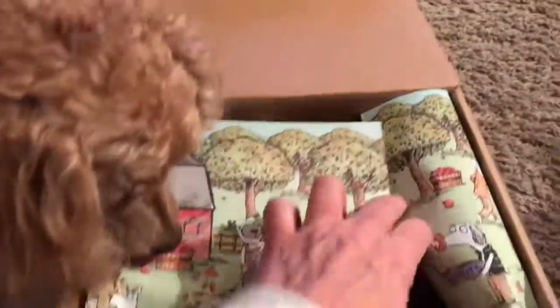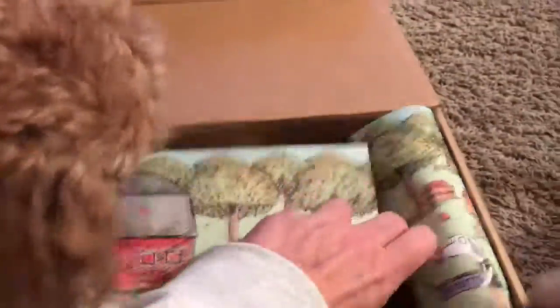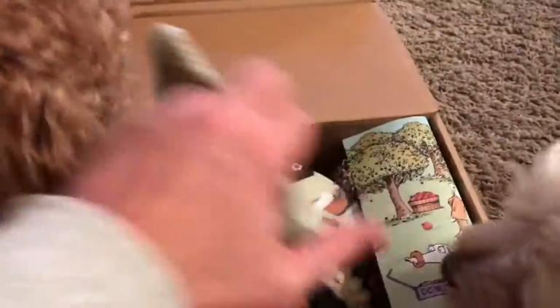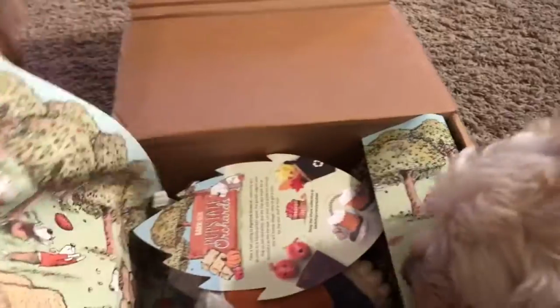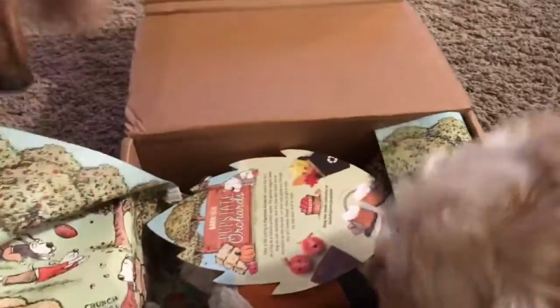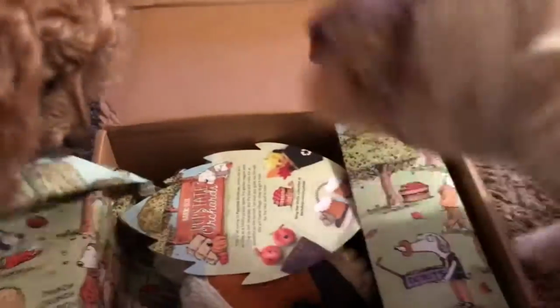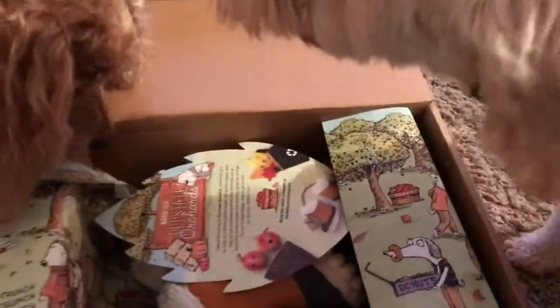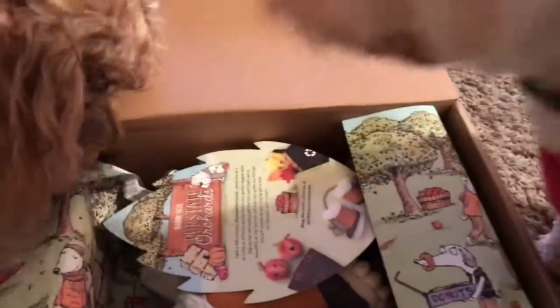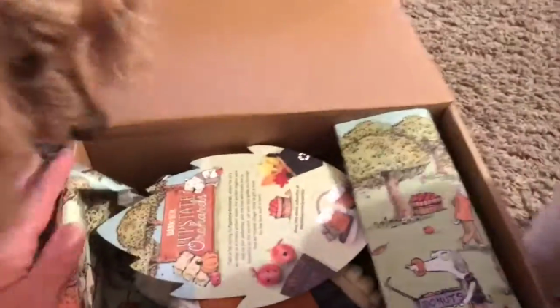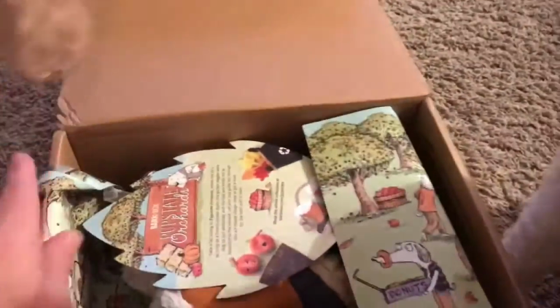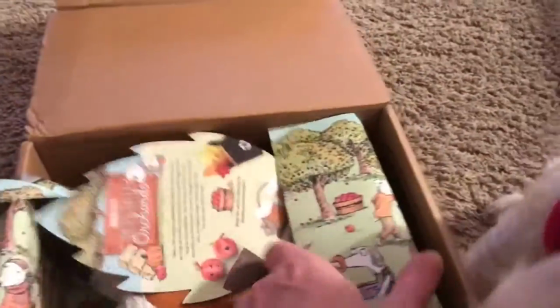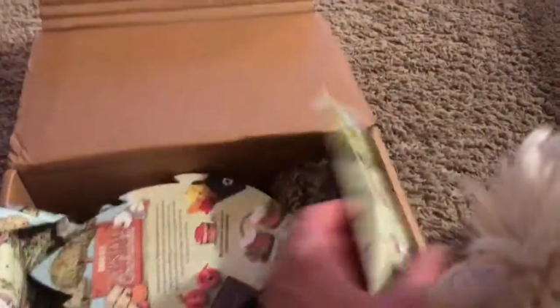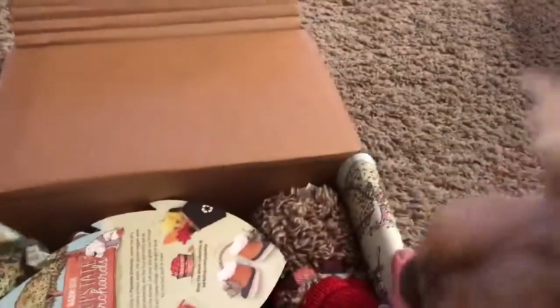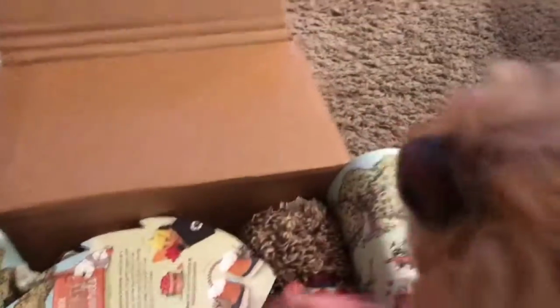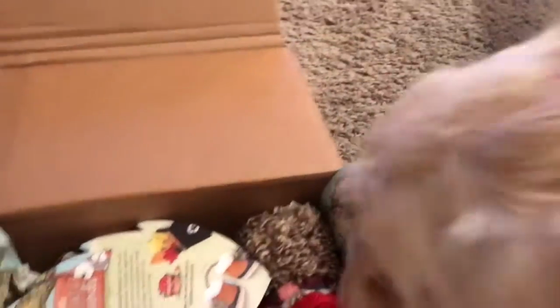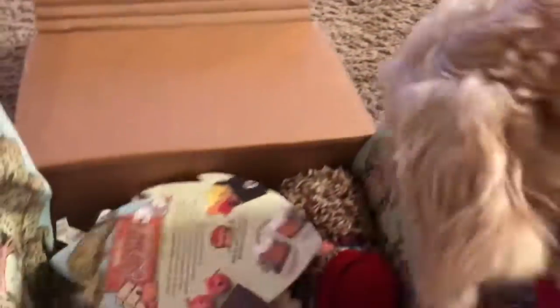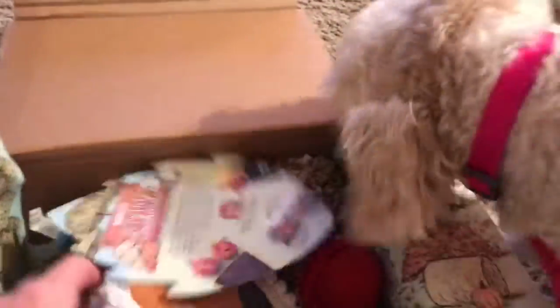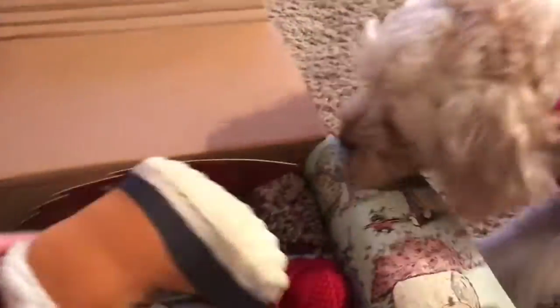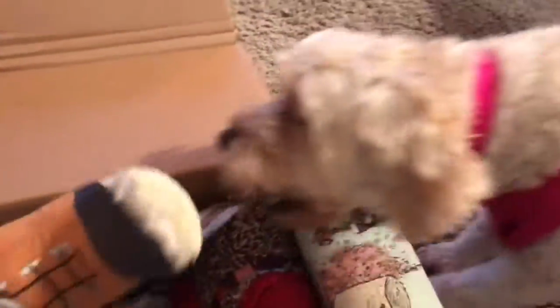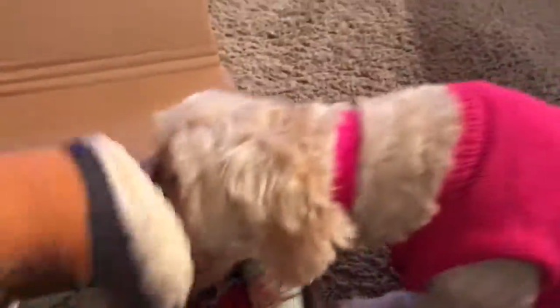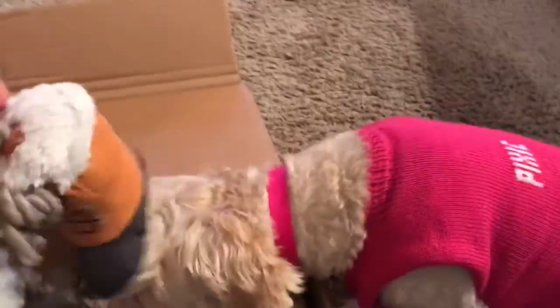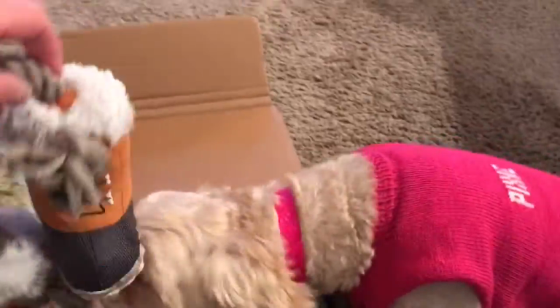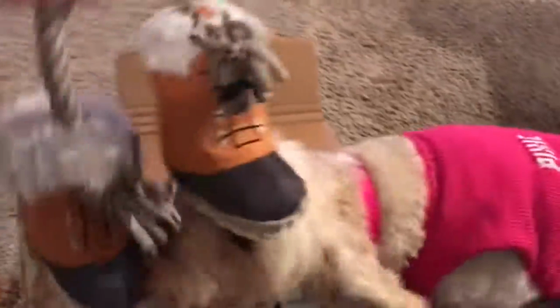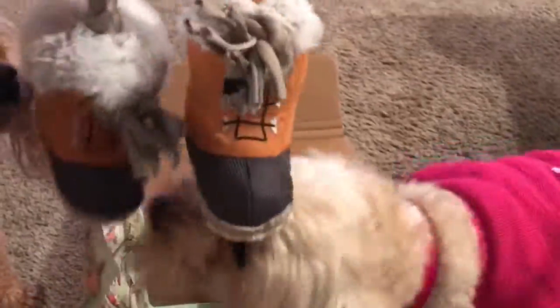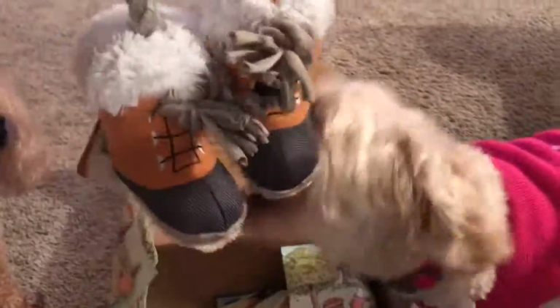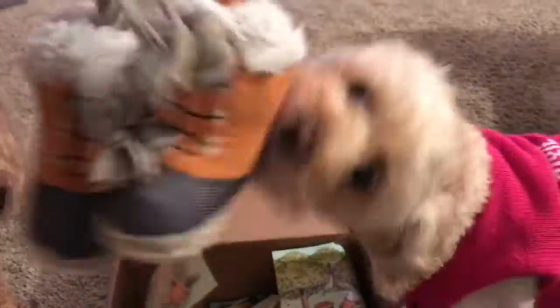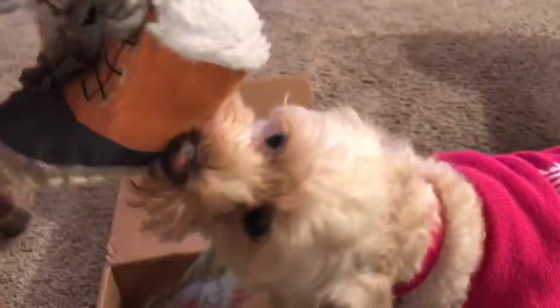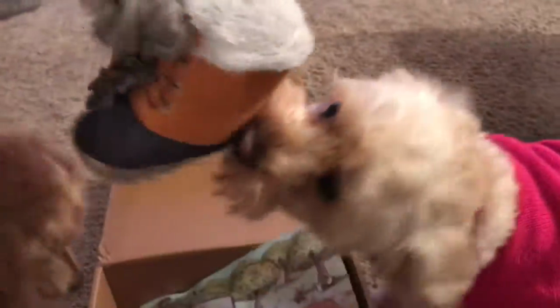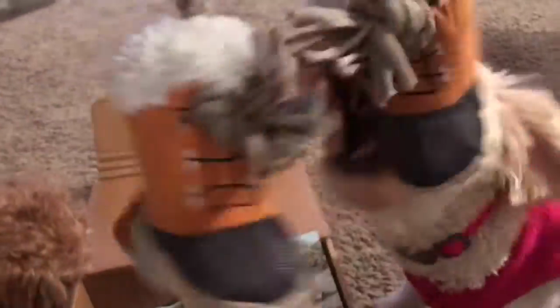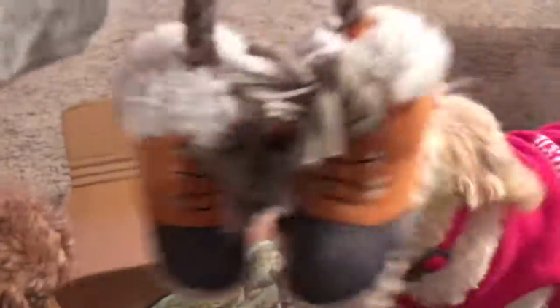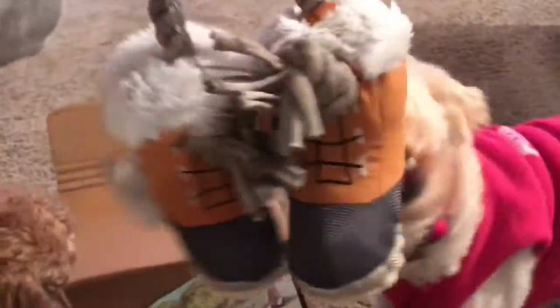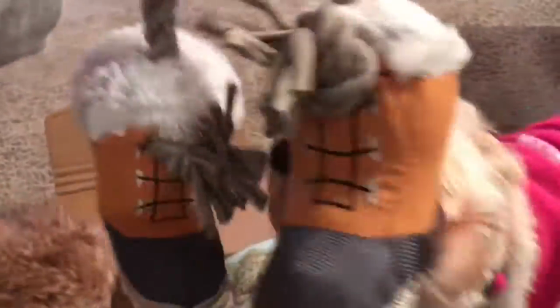Wait a minute, it looks like it's going to have a fall theme. Well, it is still November. I guess it is. Well, it's kind of a wintry theme.